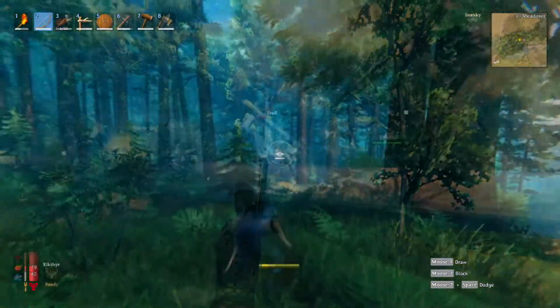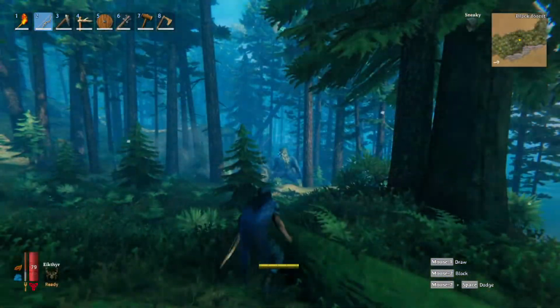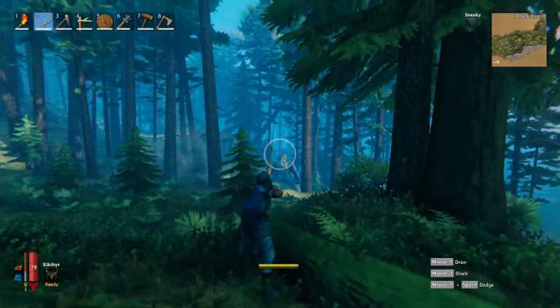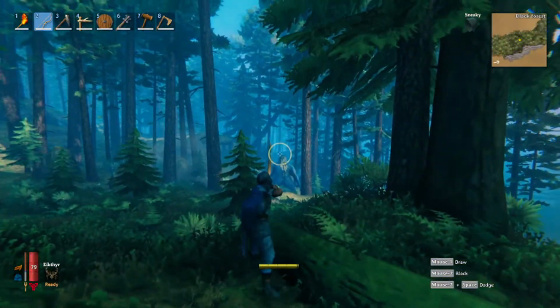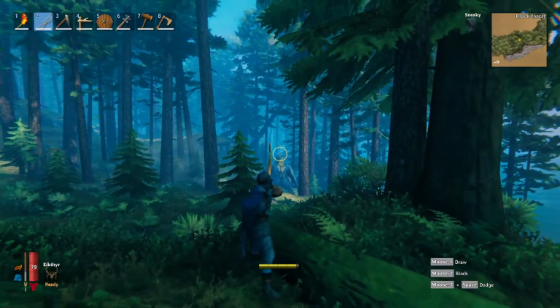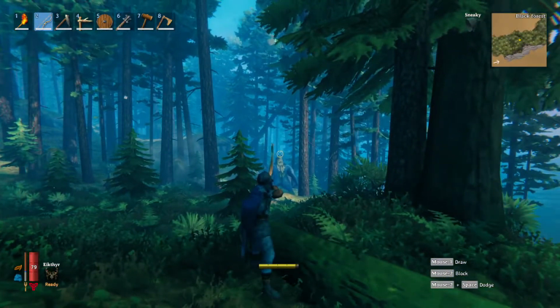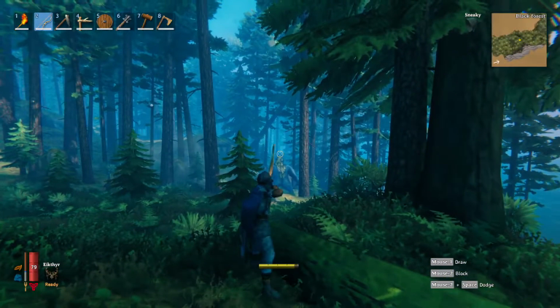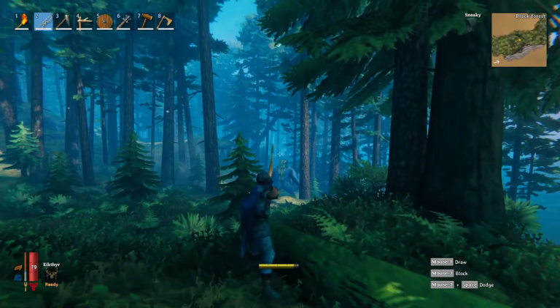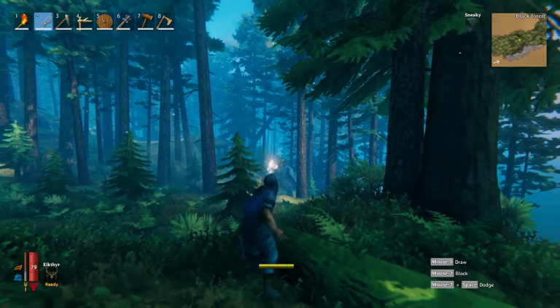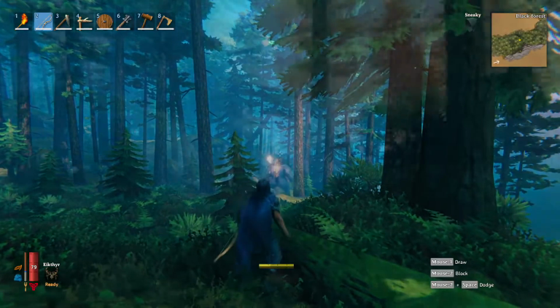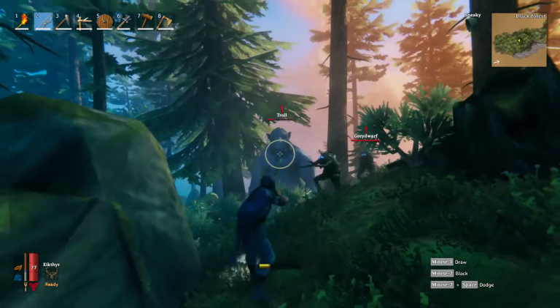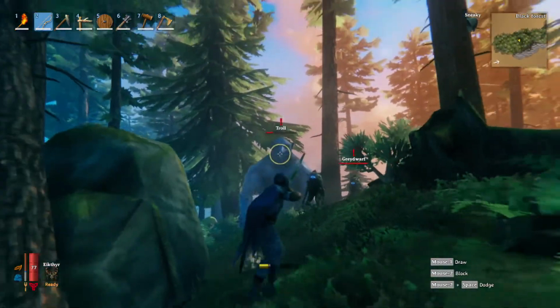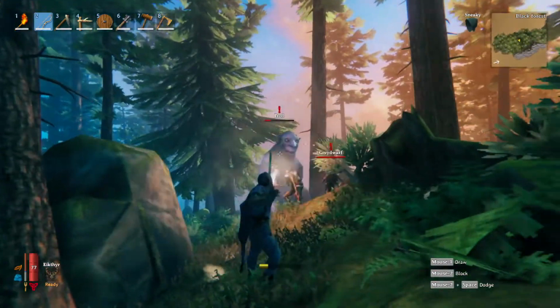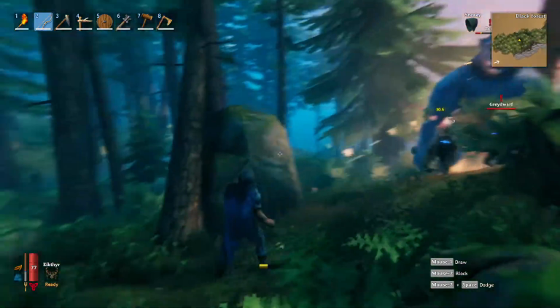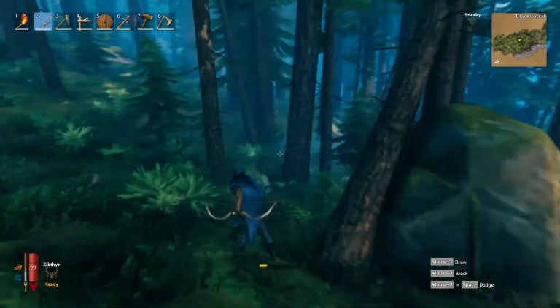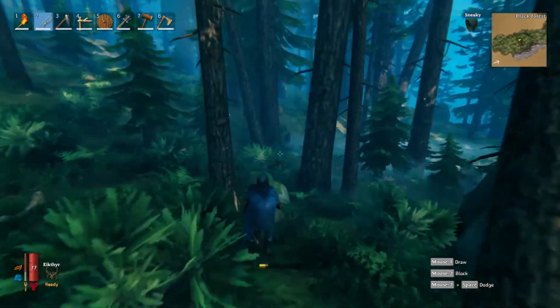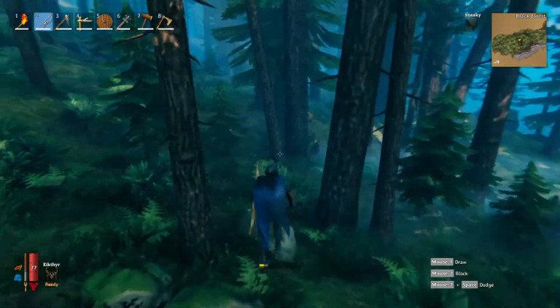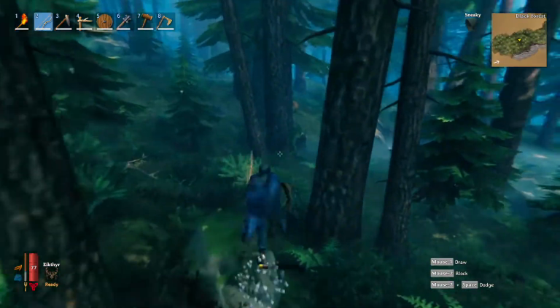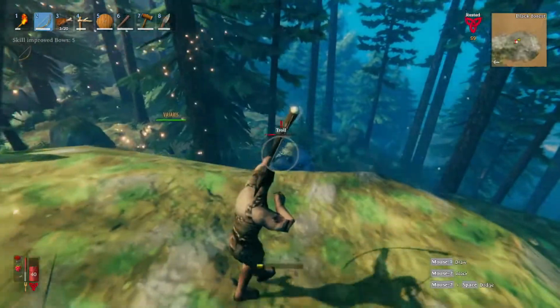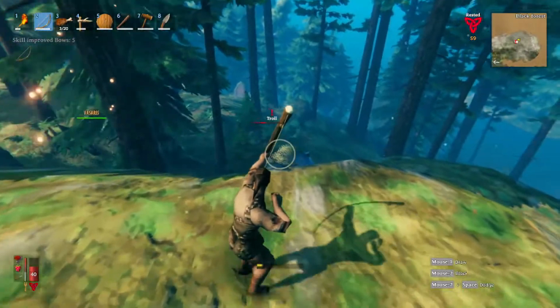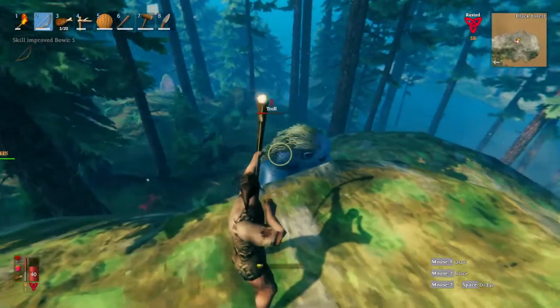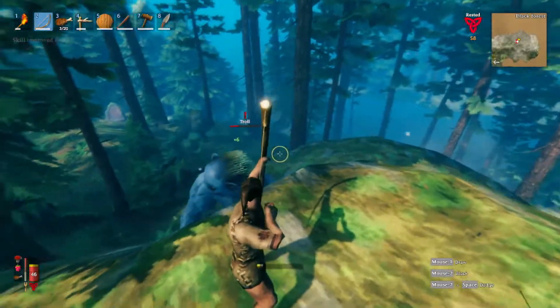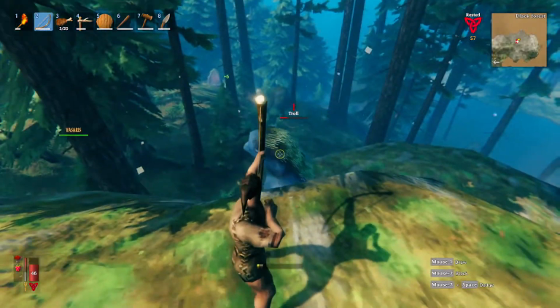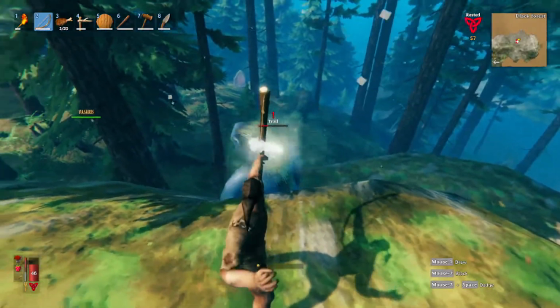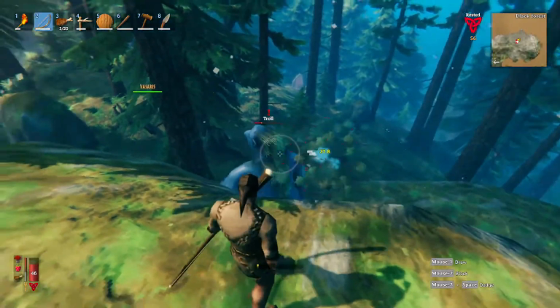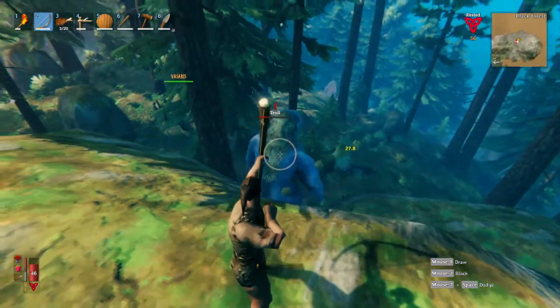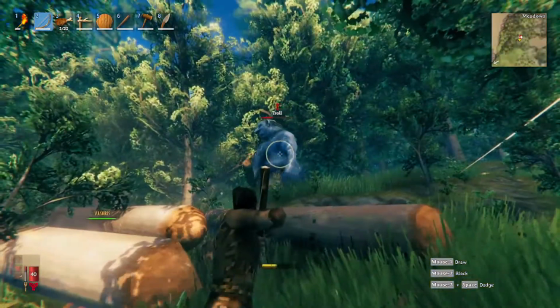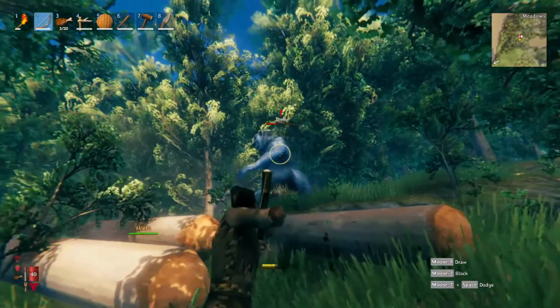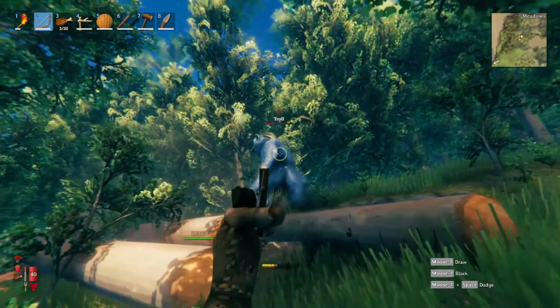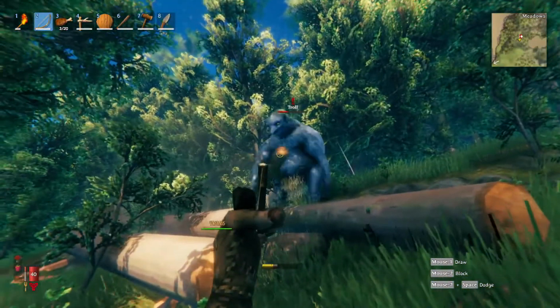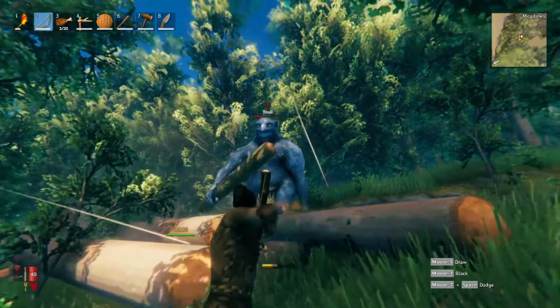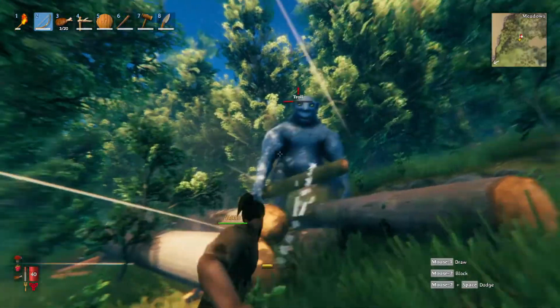The general strategy for fighting a troll in the Black Forest is to do a sneak attack first, then sprint away and fire another arrow once your stamina recovers. You can use obstacles to your advantage as well, like cliffs where you have the high ground and knocked over logs that trolls cannot step over or under.